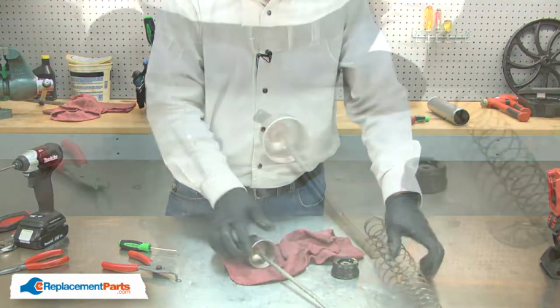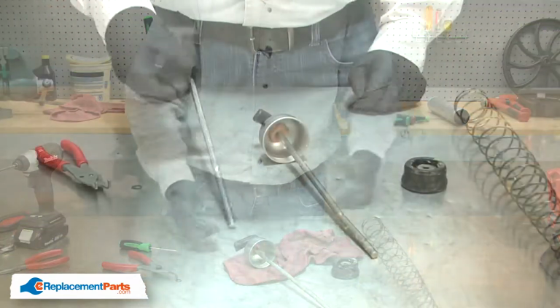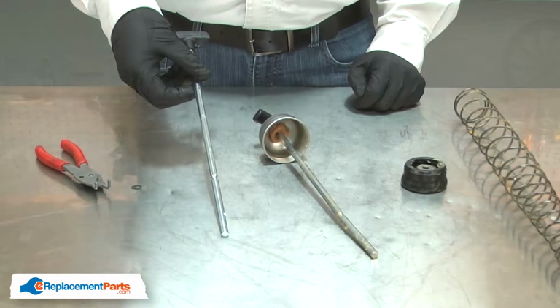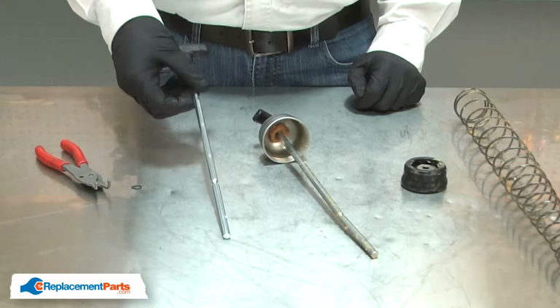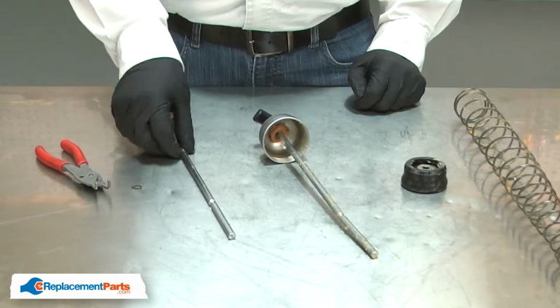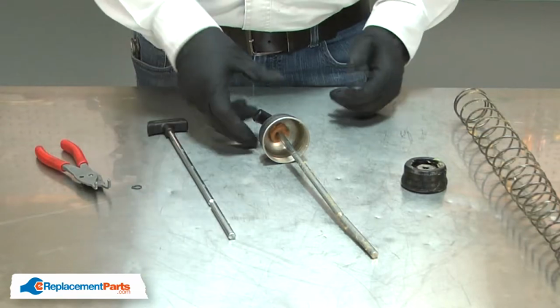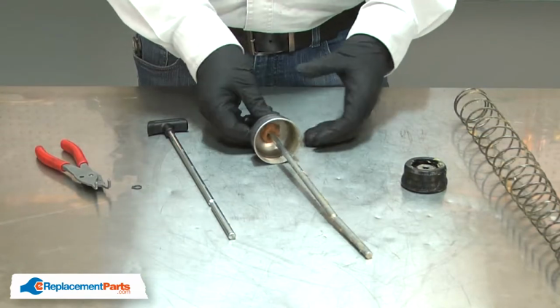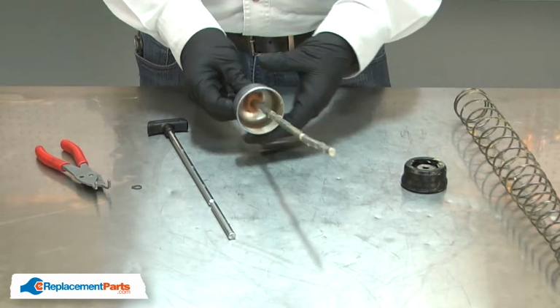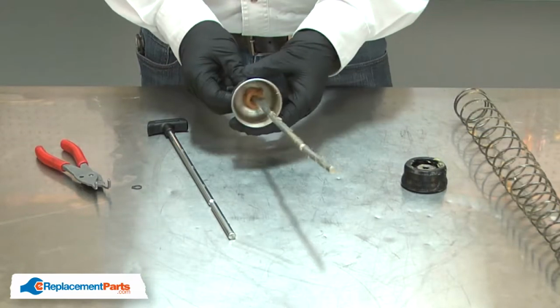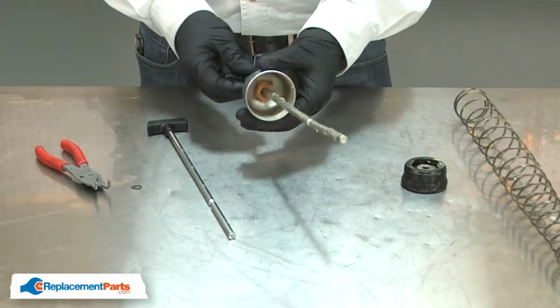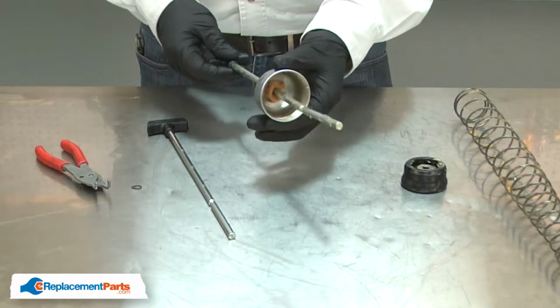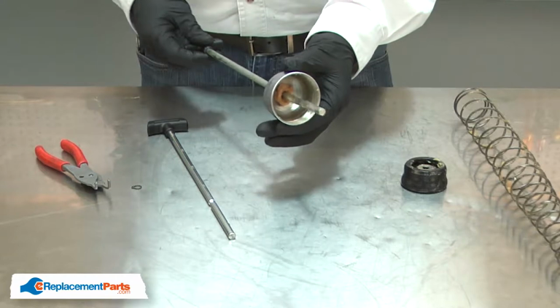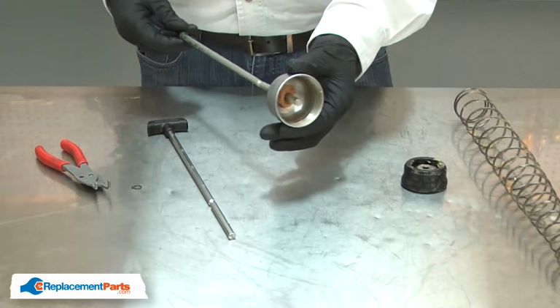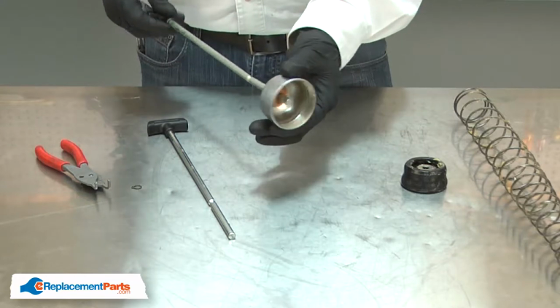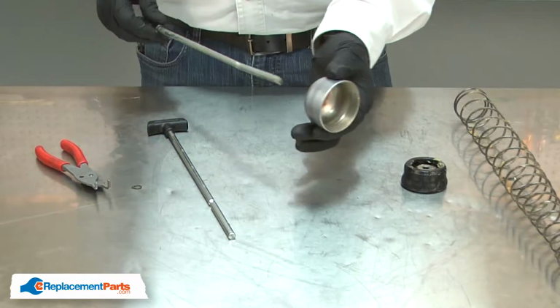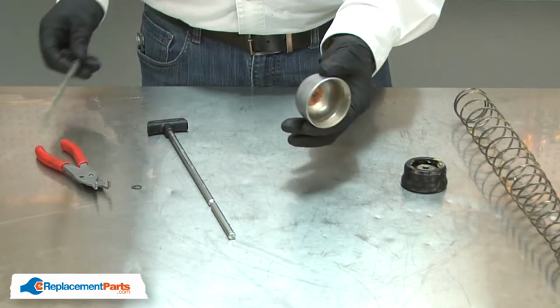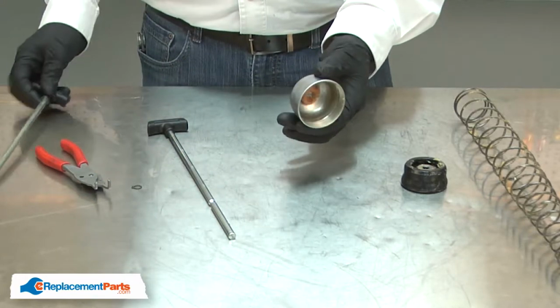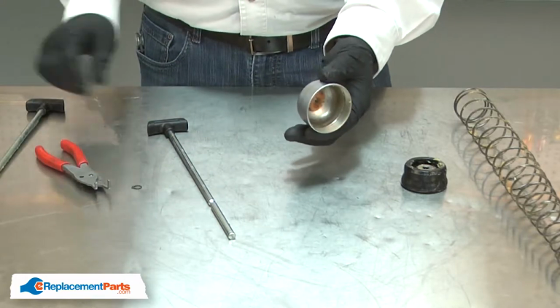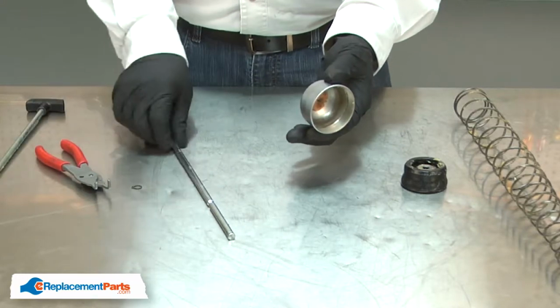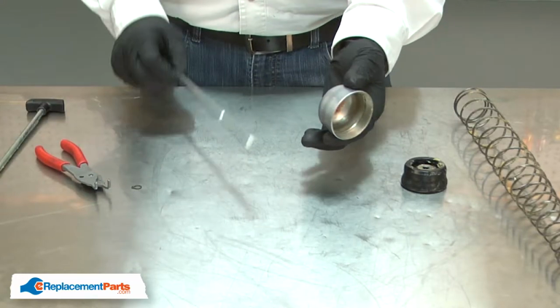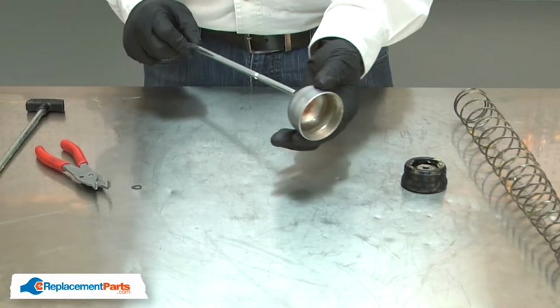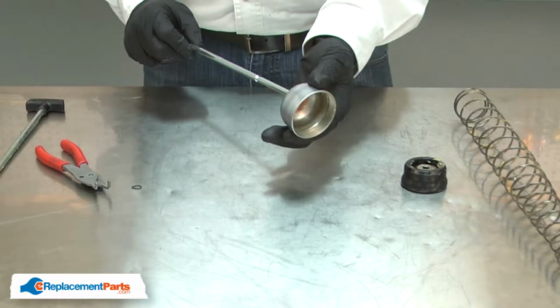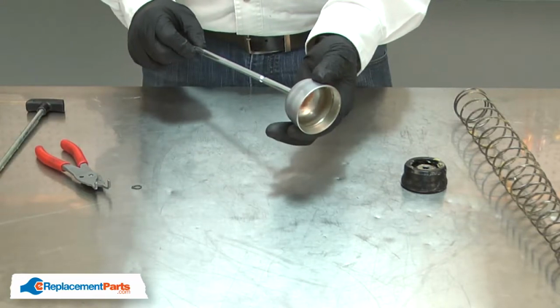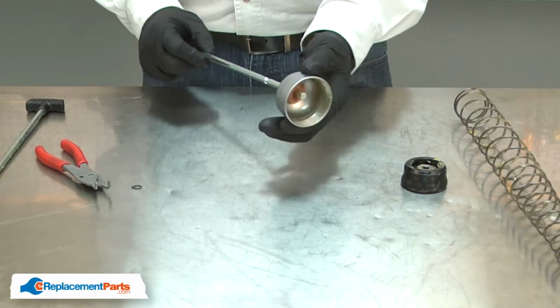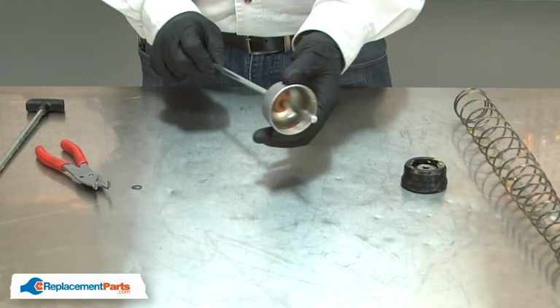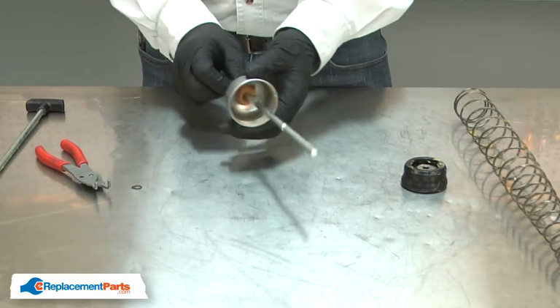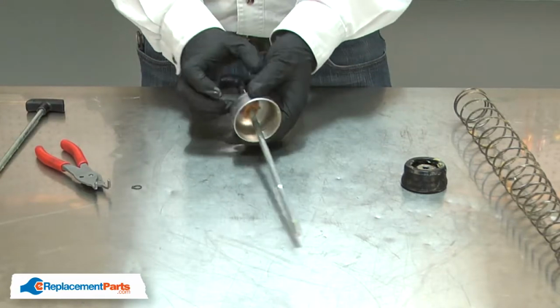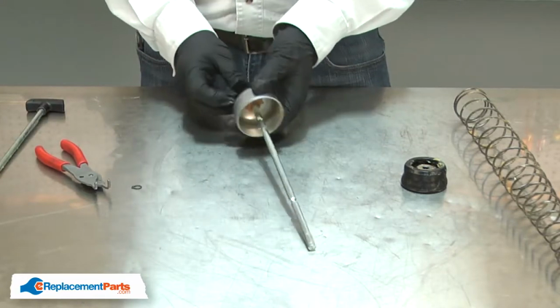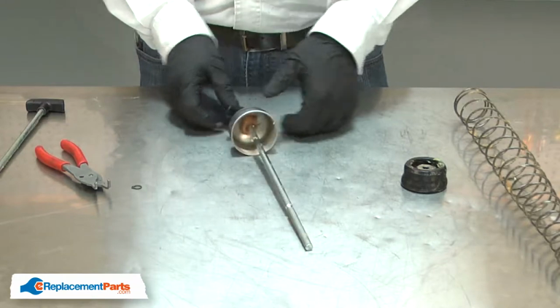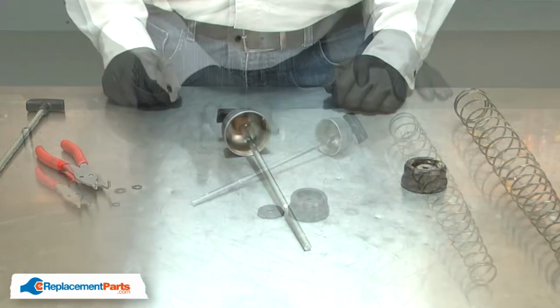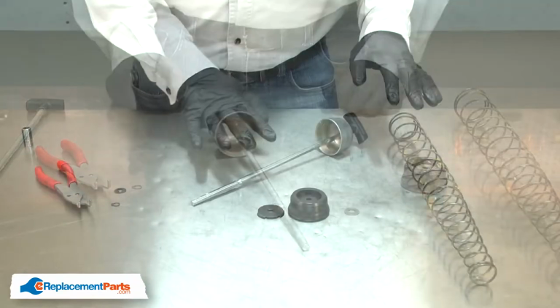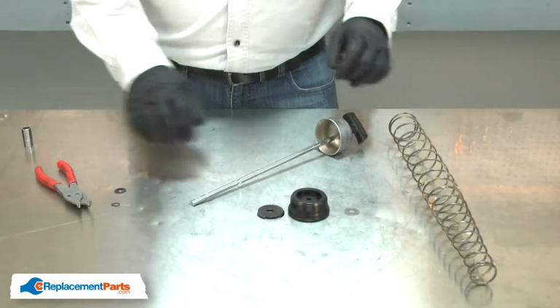Now I can replace the plunger rod. I'll remove the old one from the cap and install the new one. Now I can reassemble.